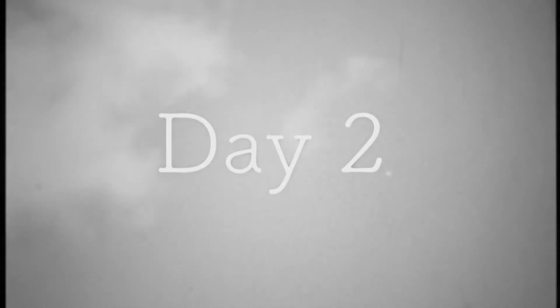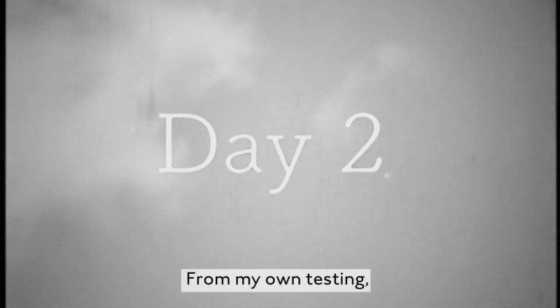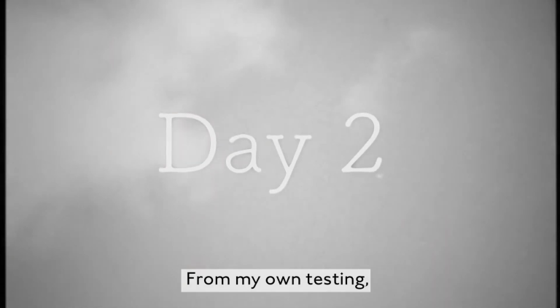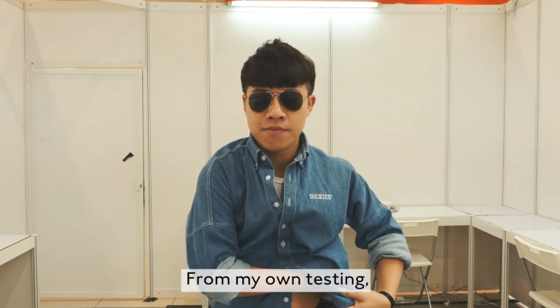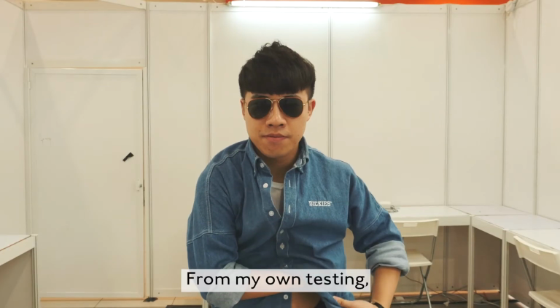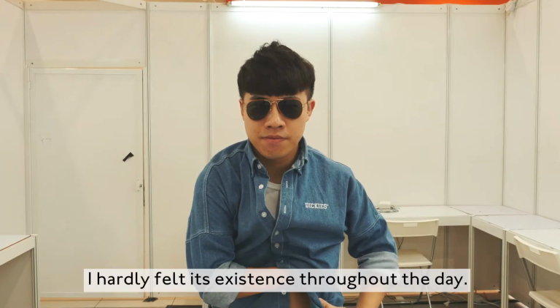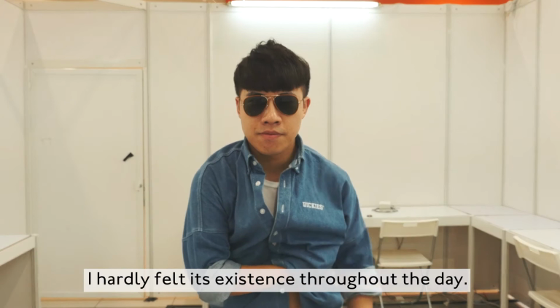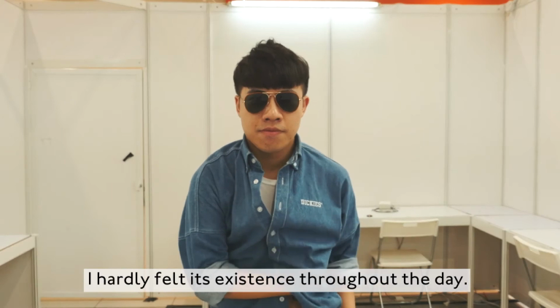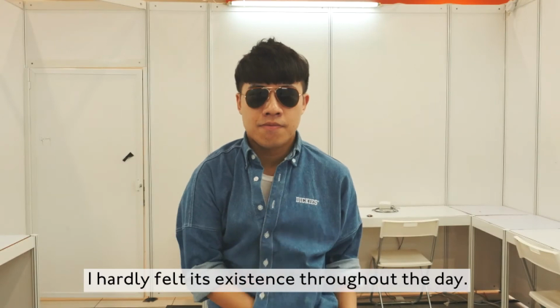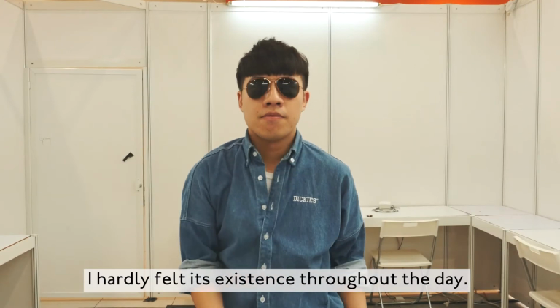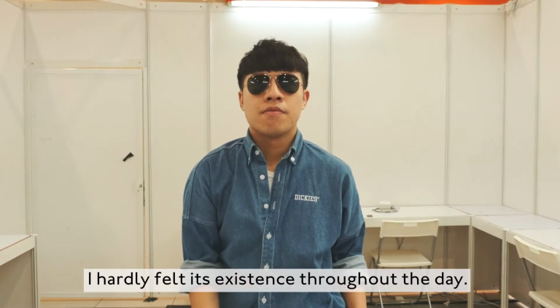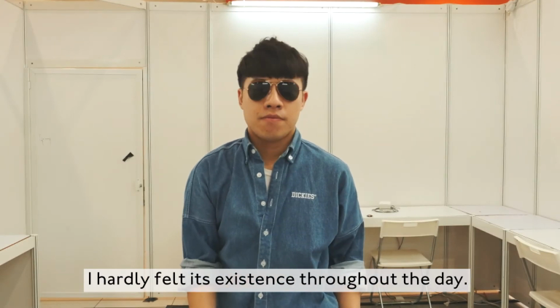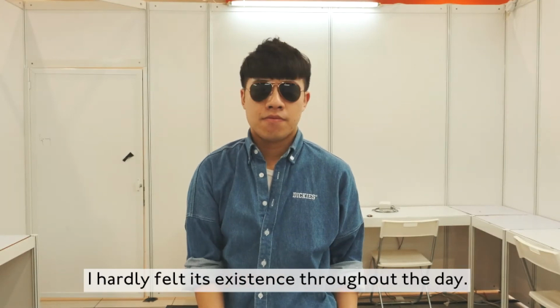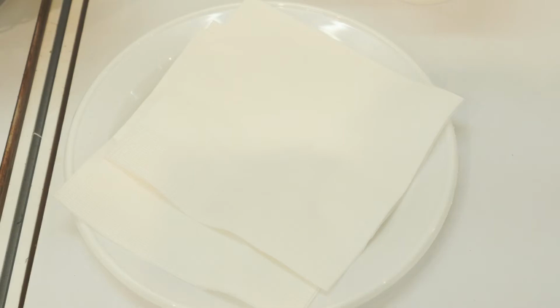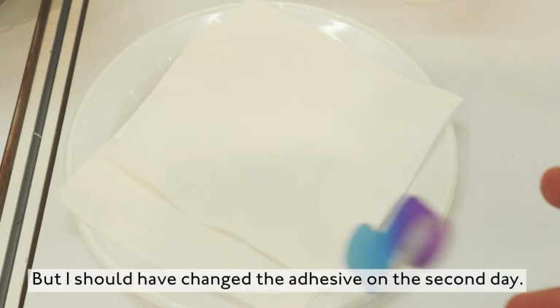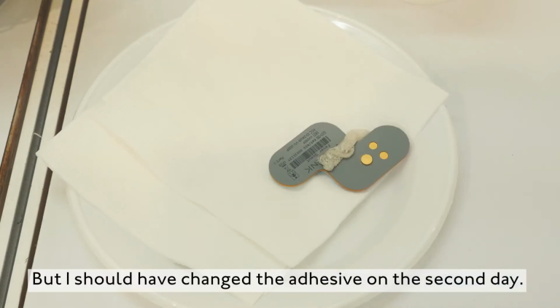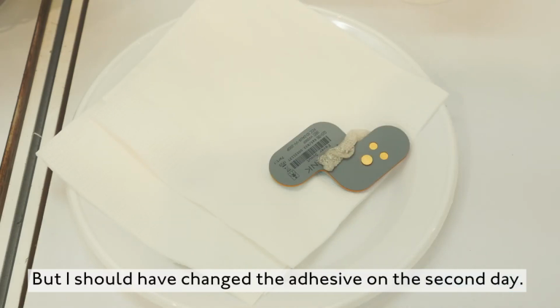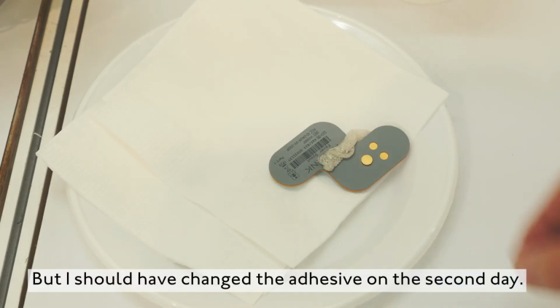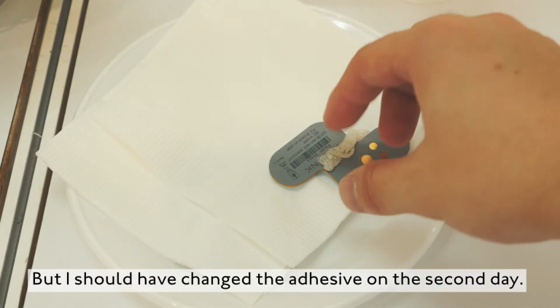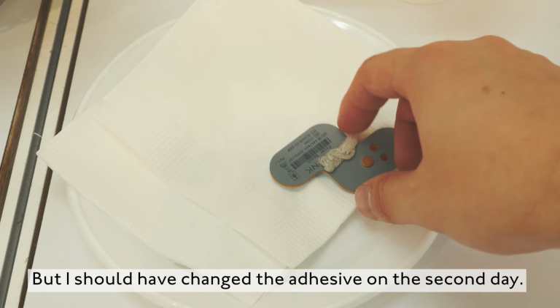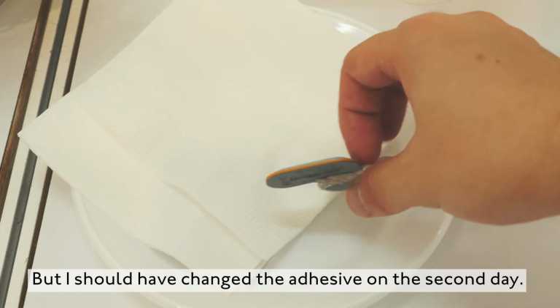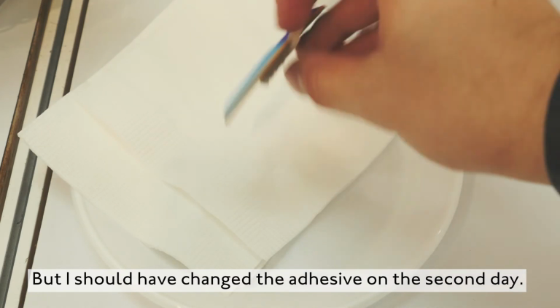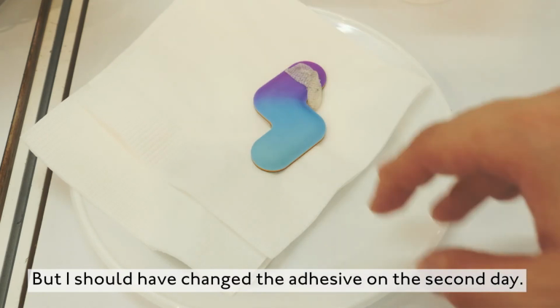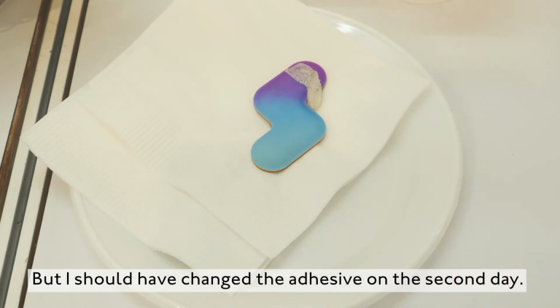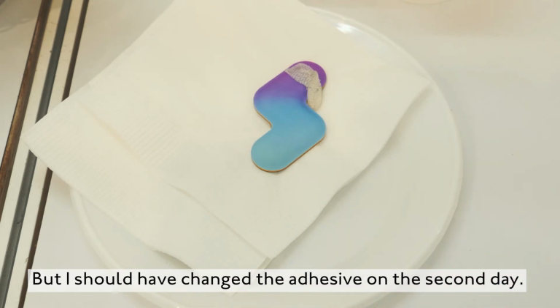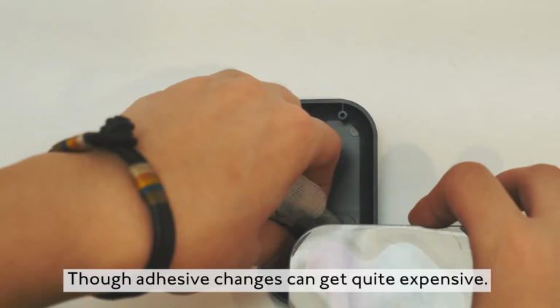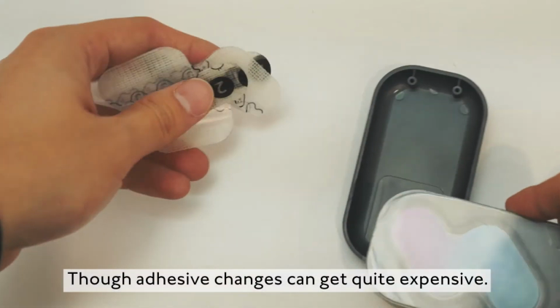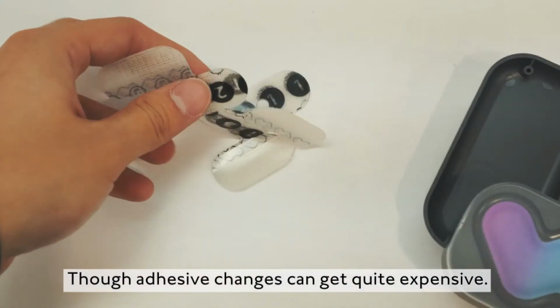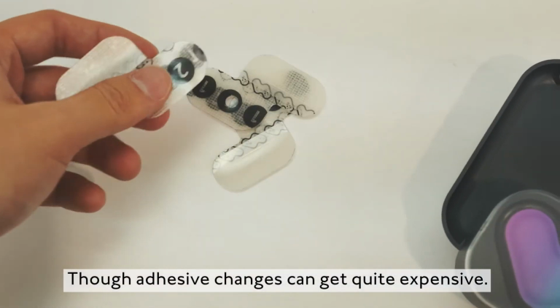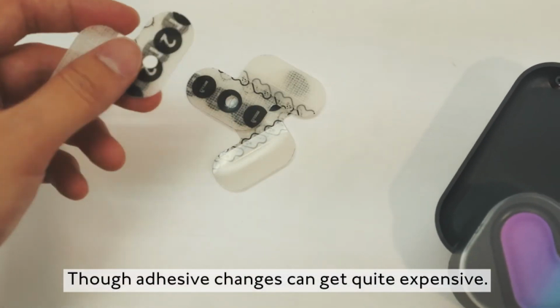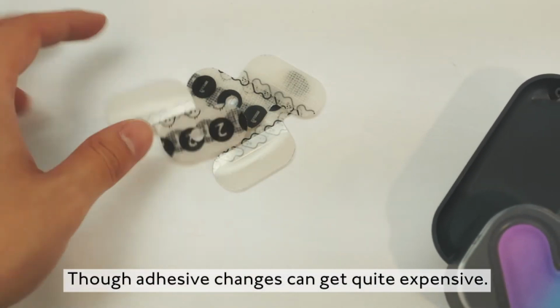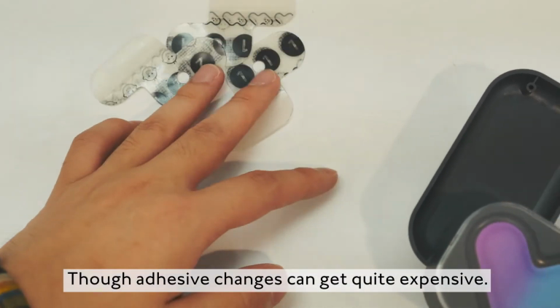From my own testing, I barely felt its existence throughout the day. But I should have changed the adhesive on the second day, though the adhesive replacements can get quite expensive.